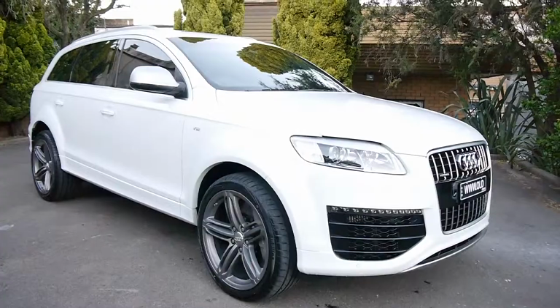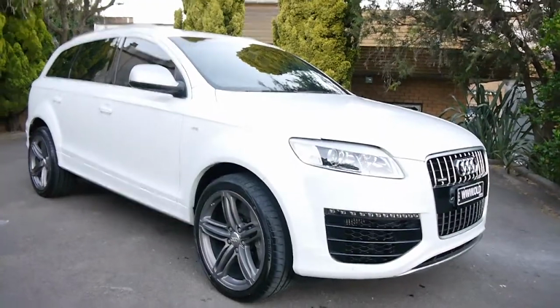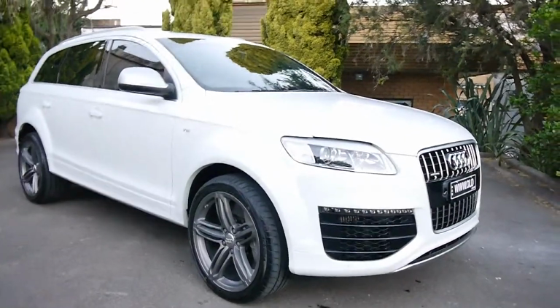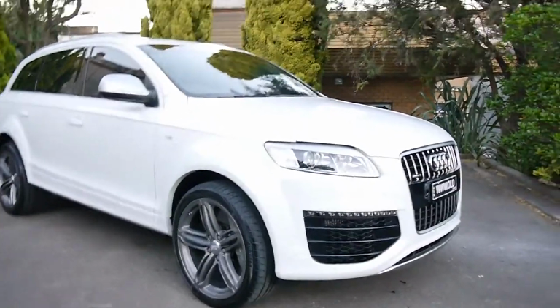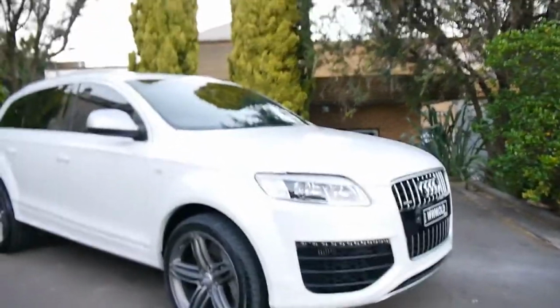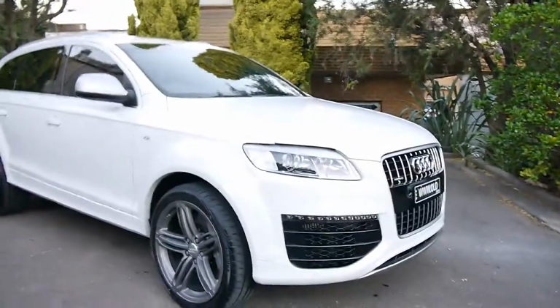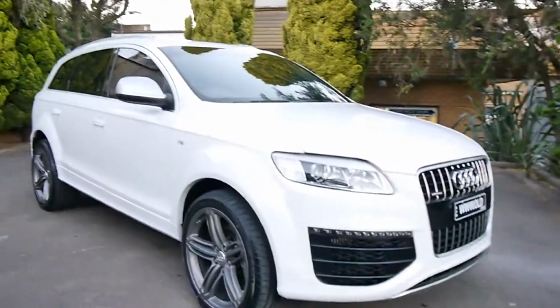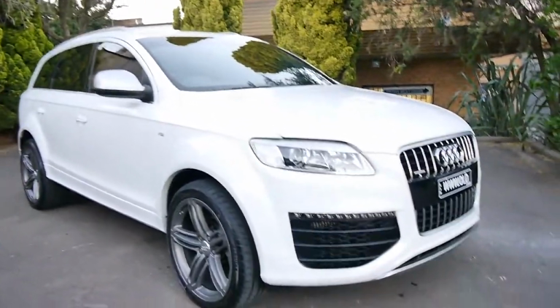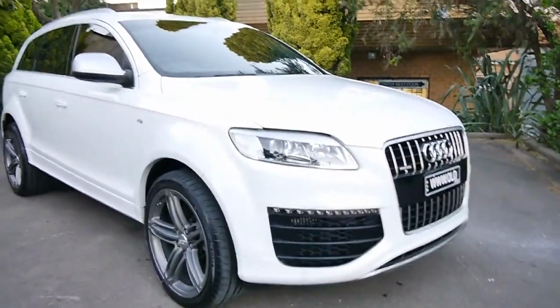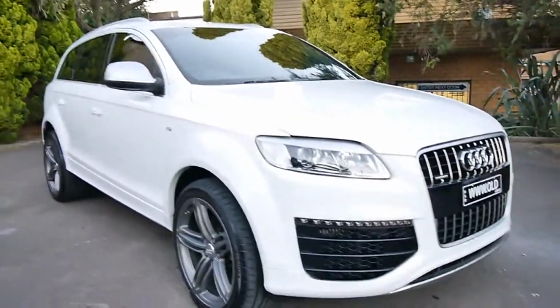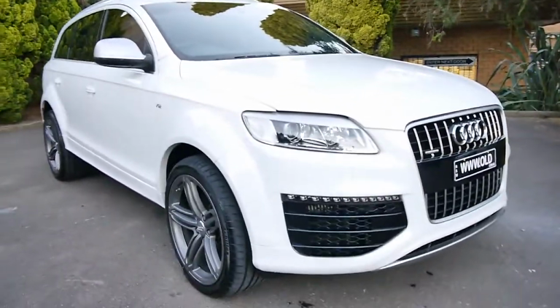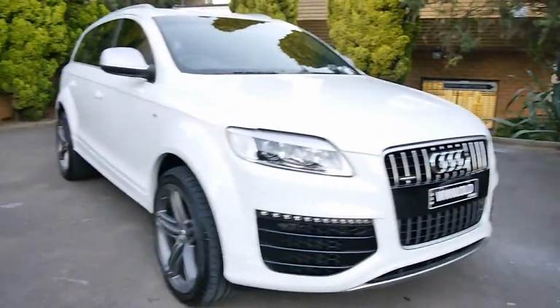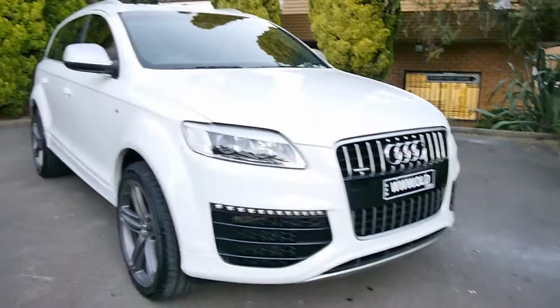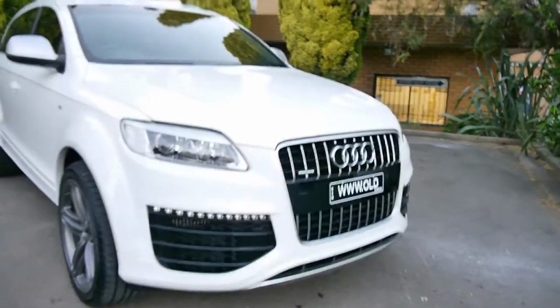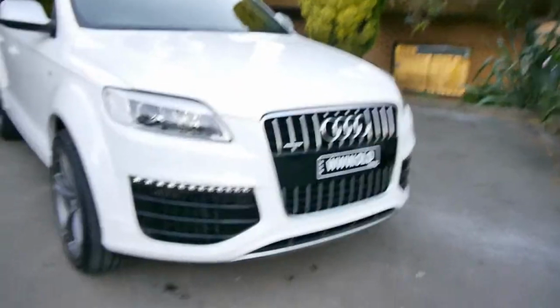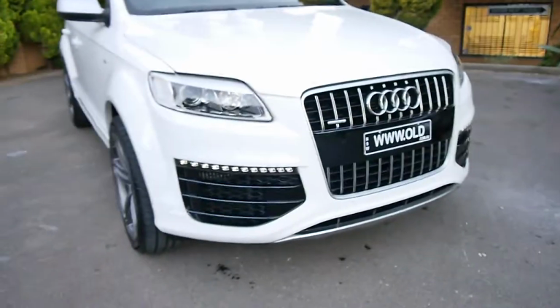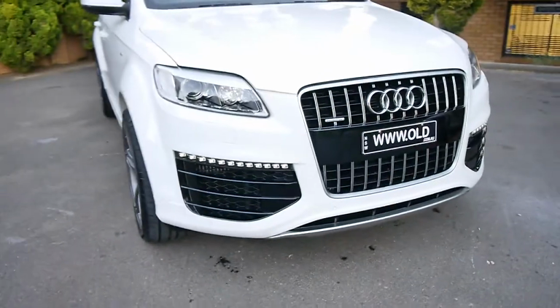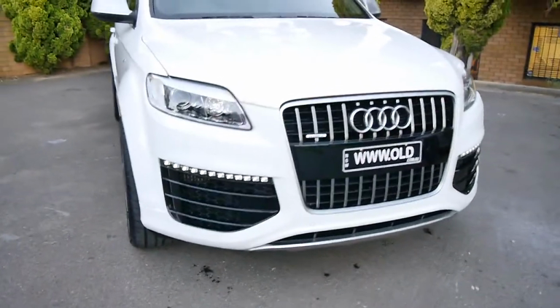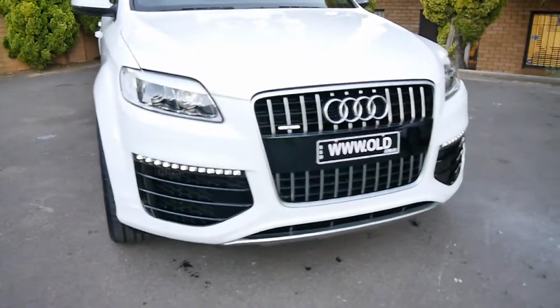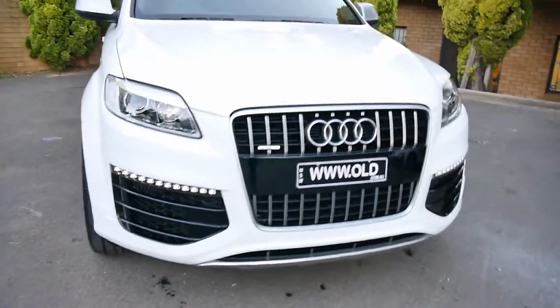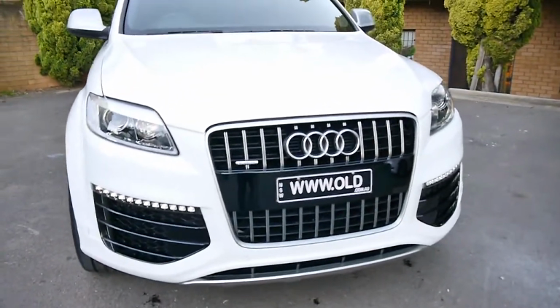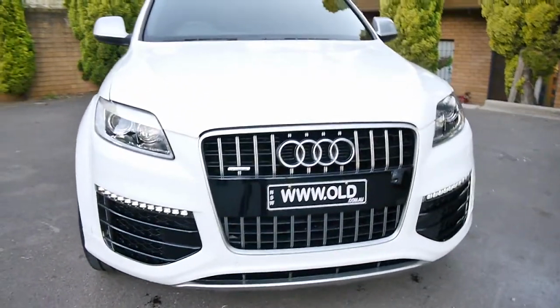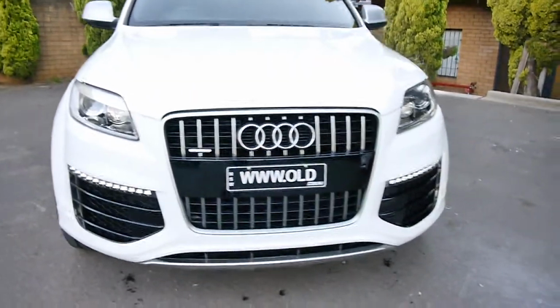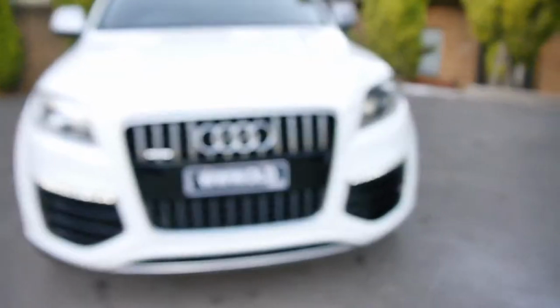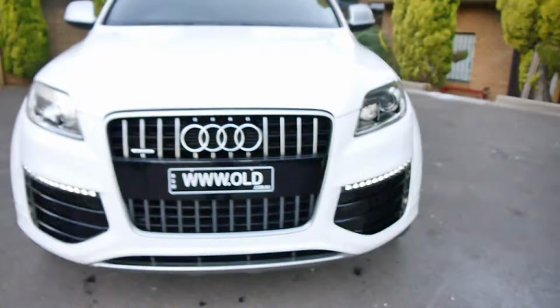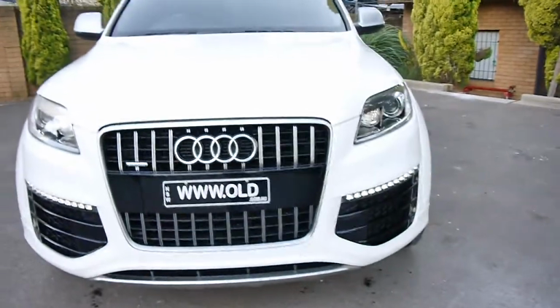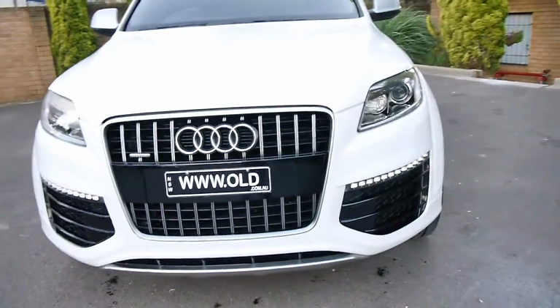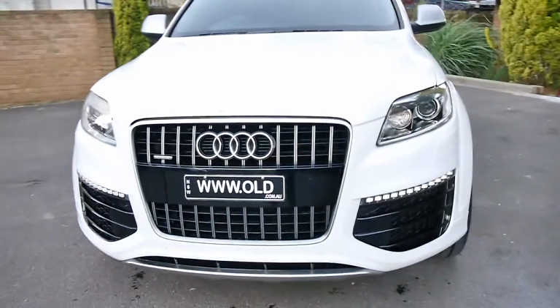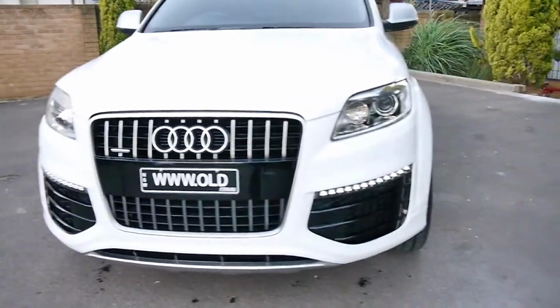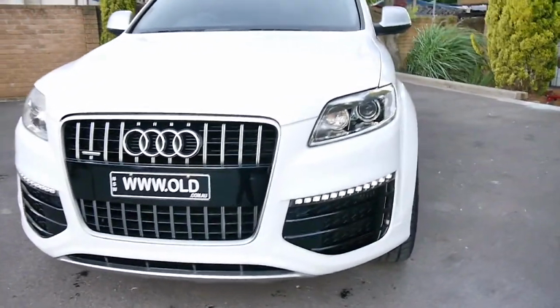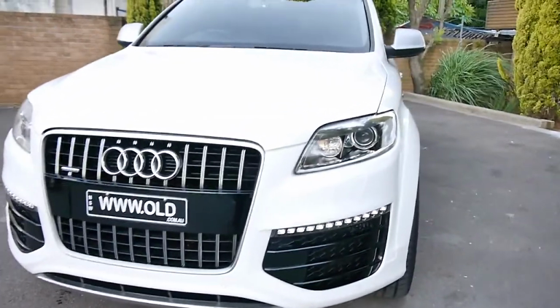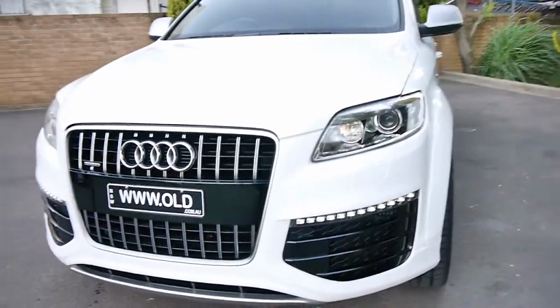Well, this is one of those videos that is an absolute pleasure to make. A 2011 Audi Q7 6-litre V12 turbo diesel.